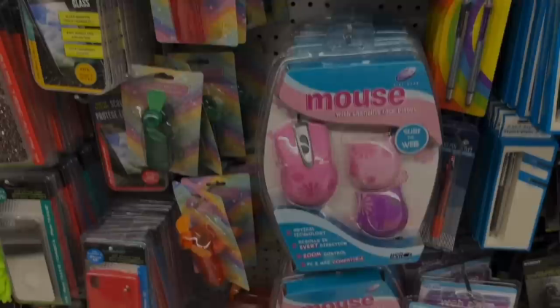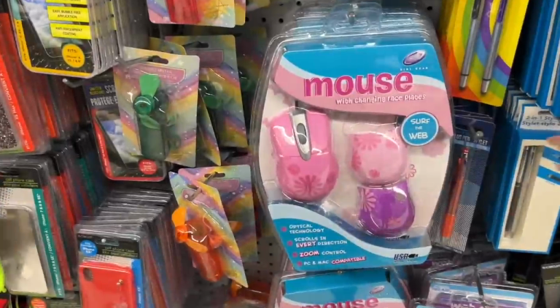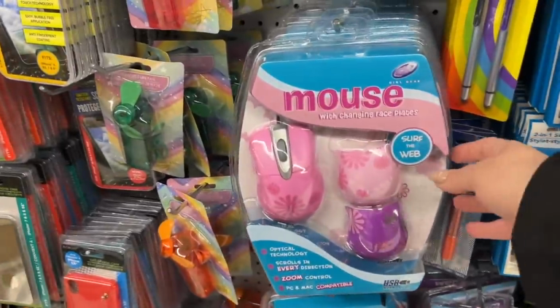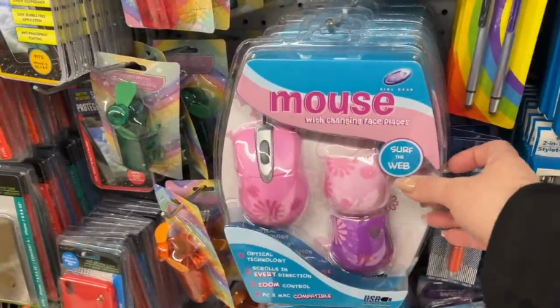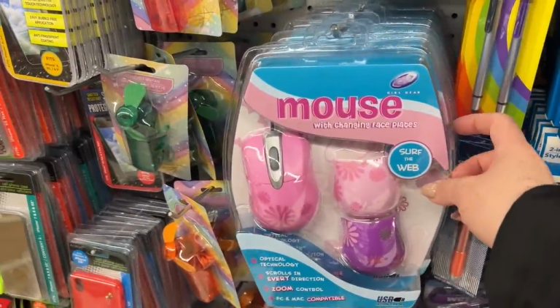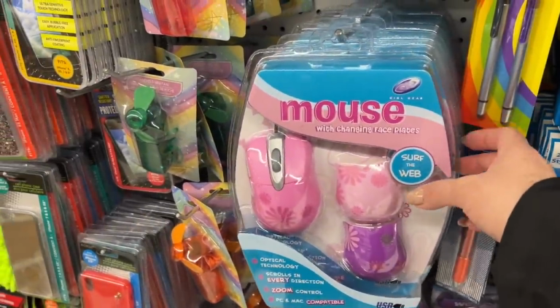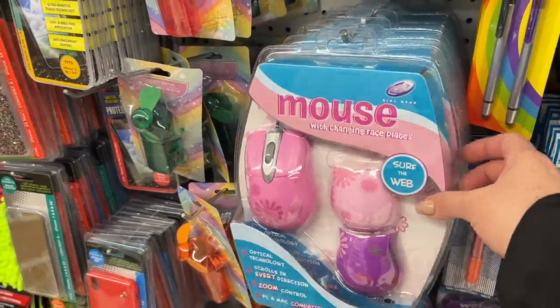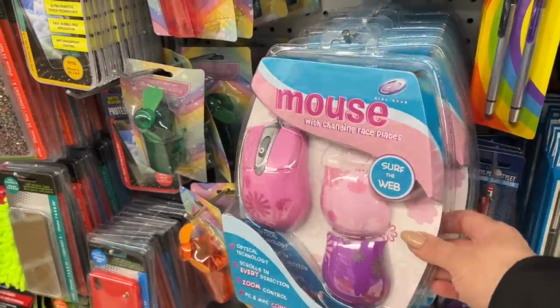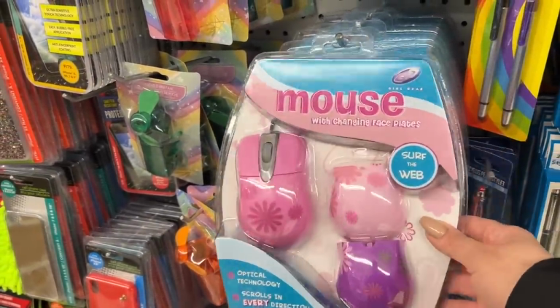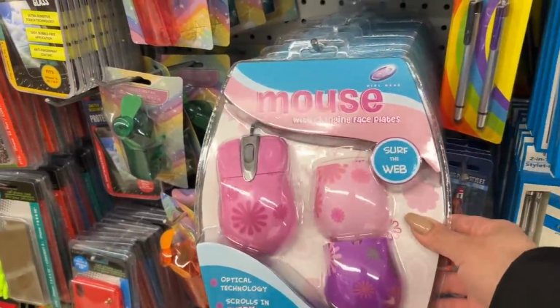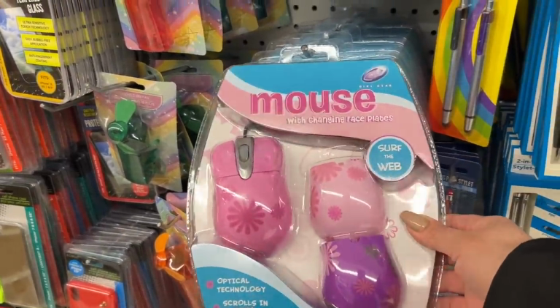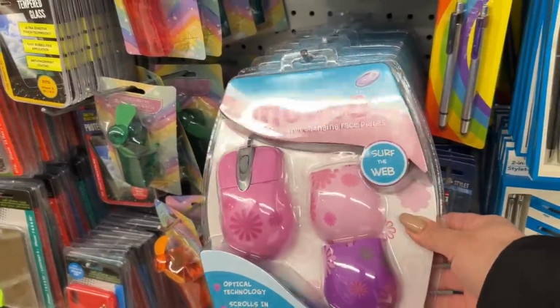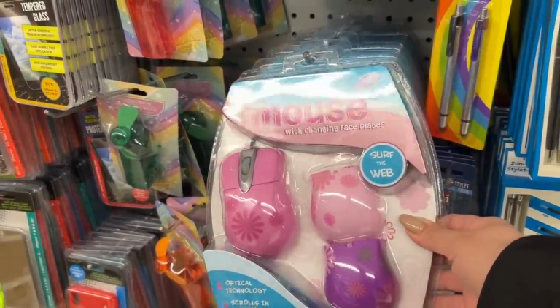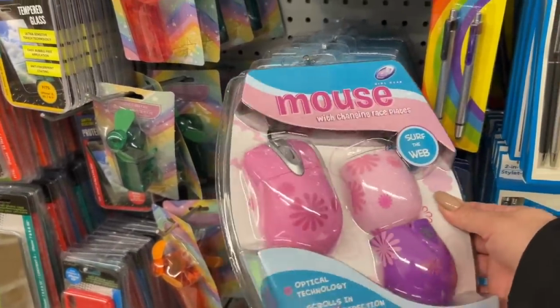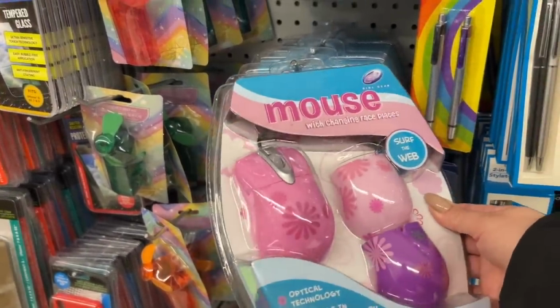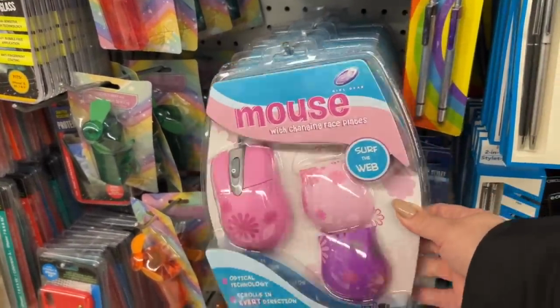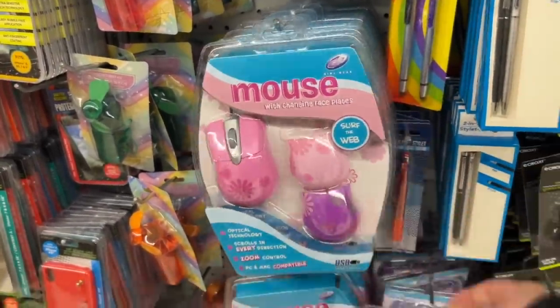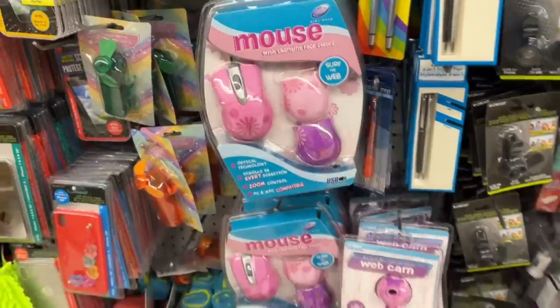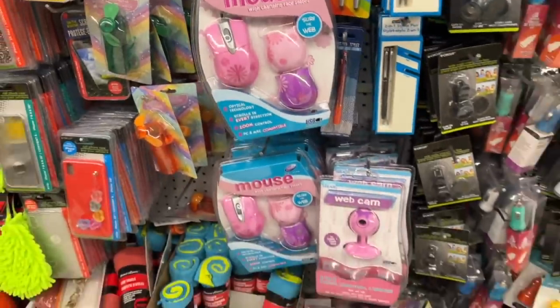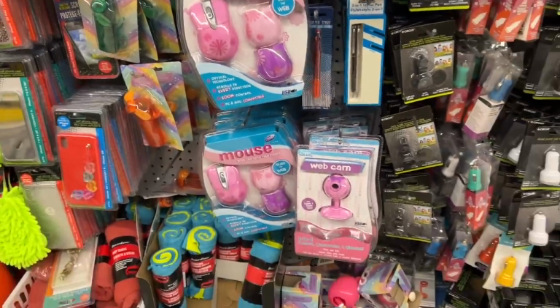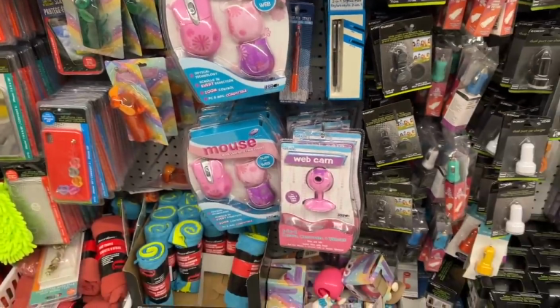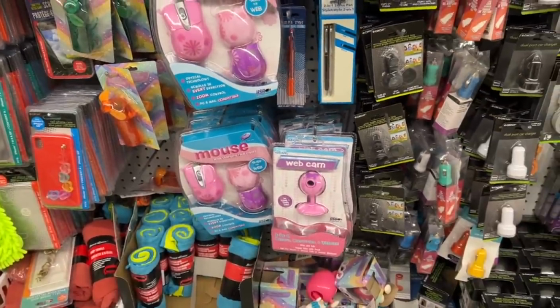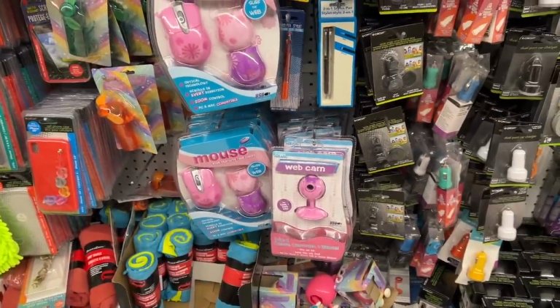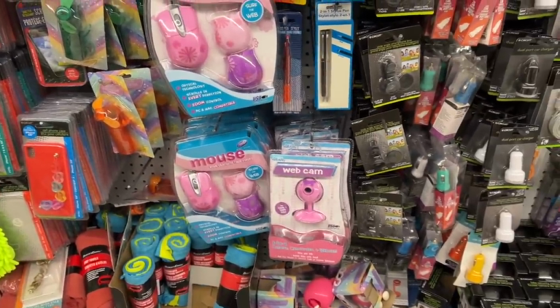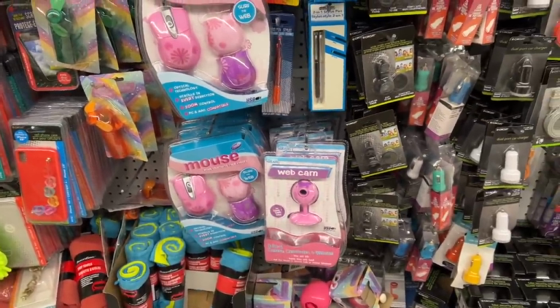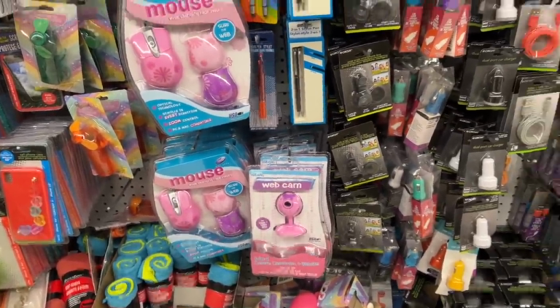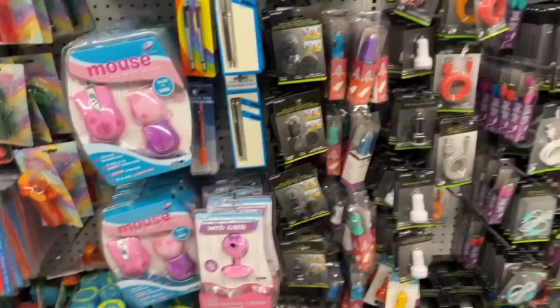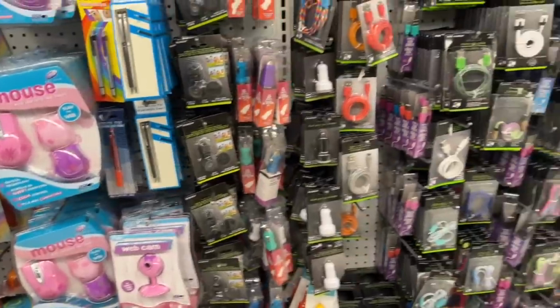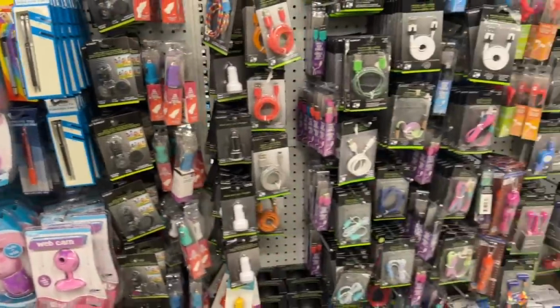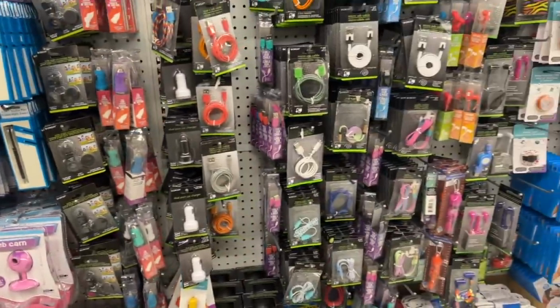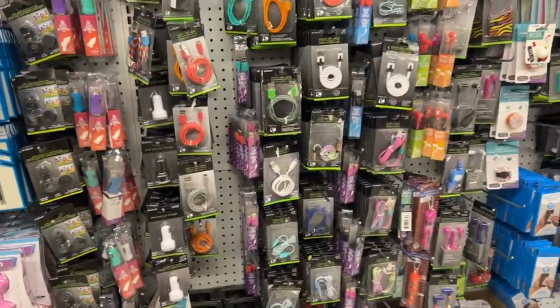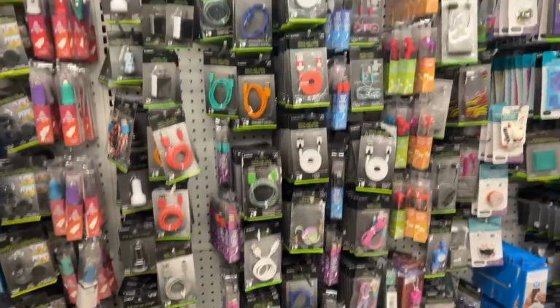I was surprised to spot these at a different Dollar Tree and here they are — I thought I better share. It comes with two covers and a mouse, and then there's also a webcam. I don't know if people are still using them.